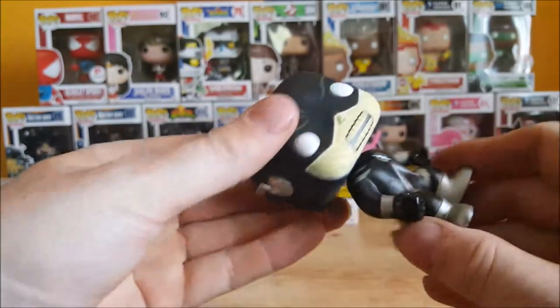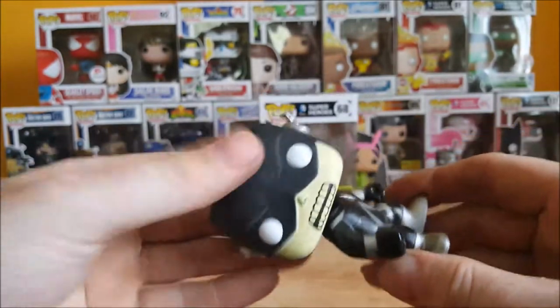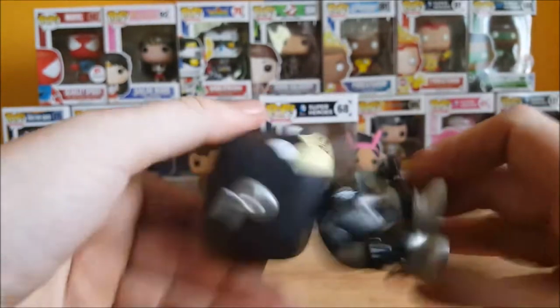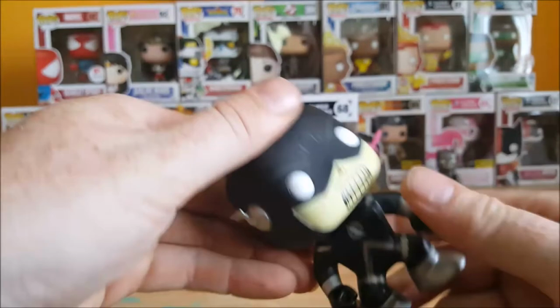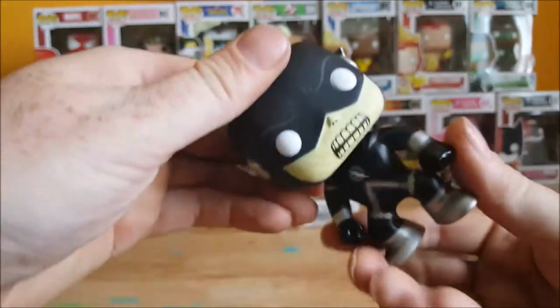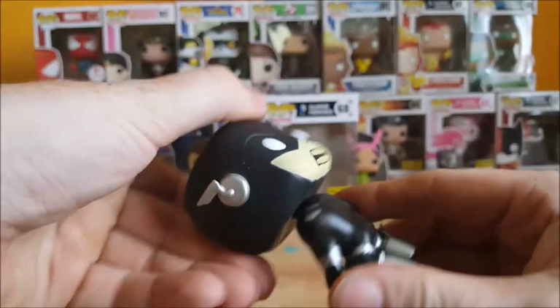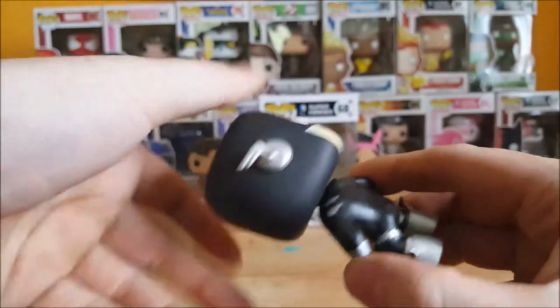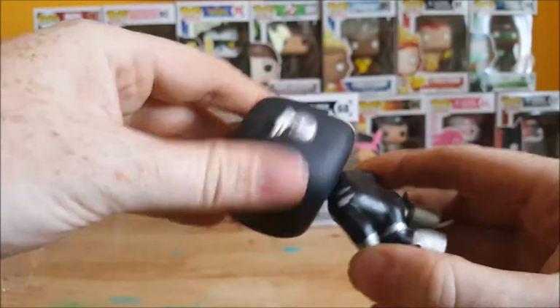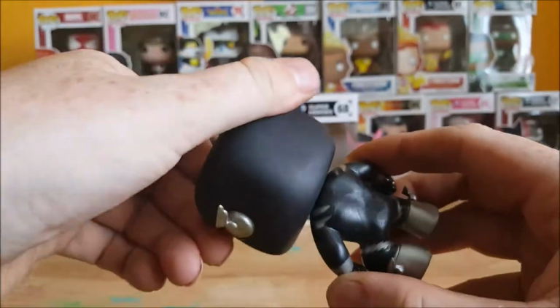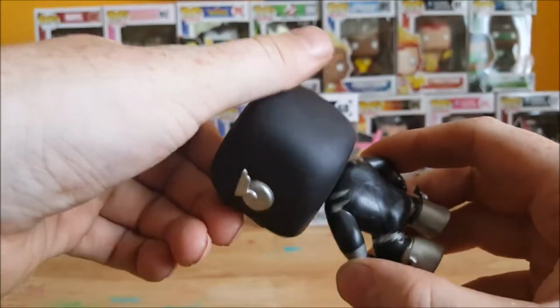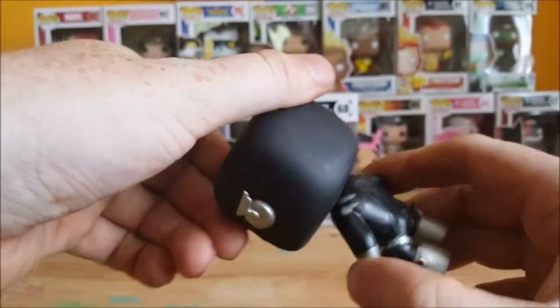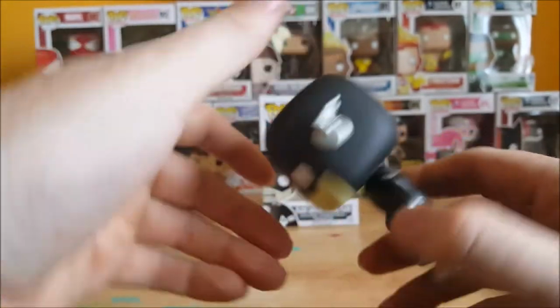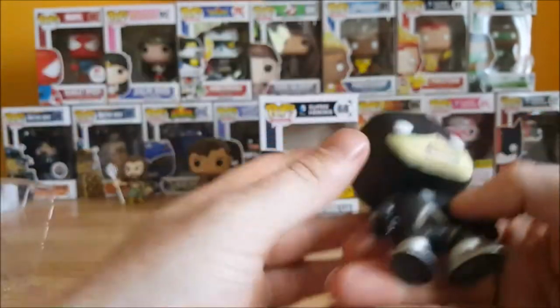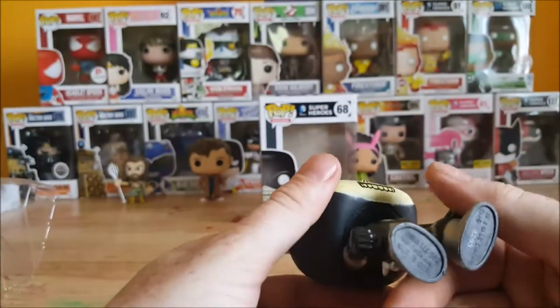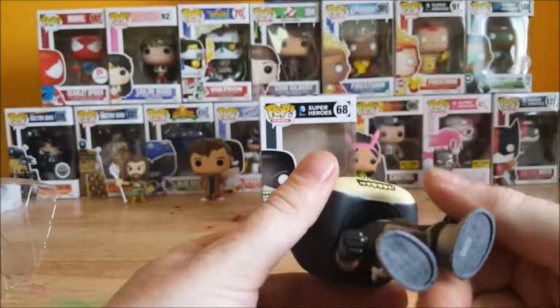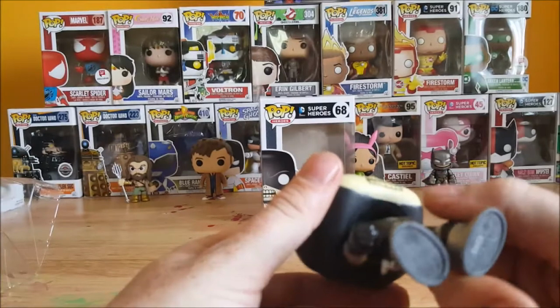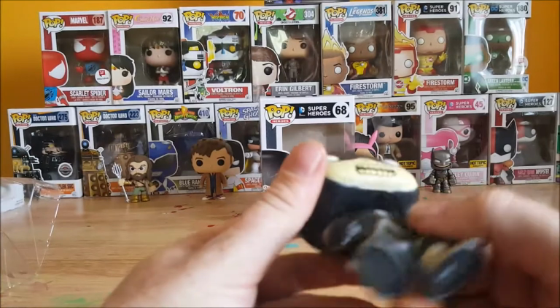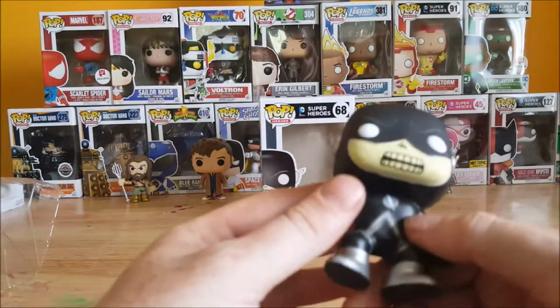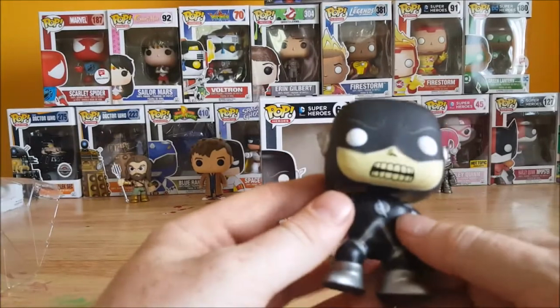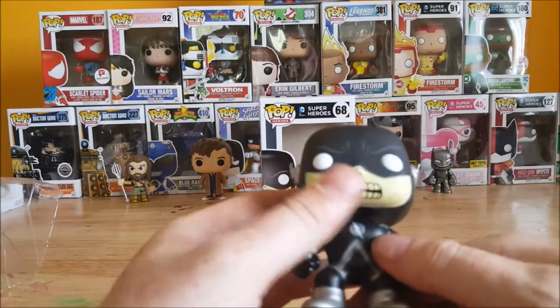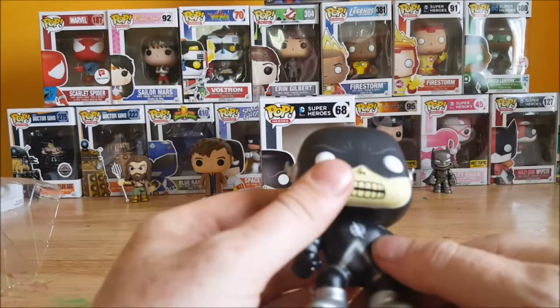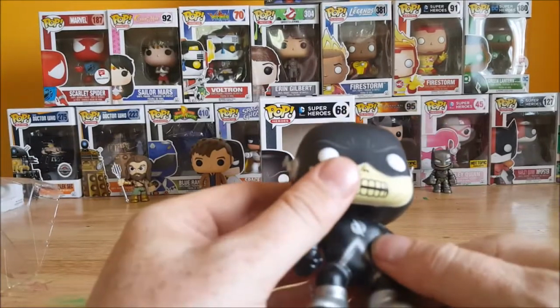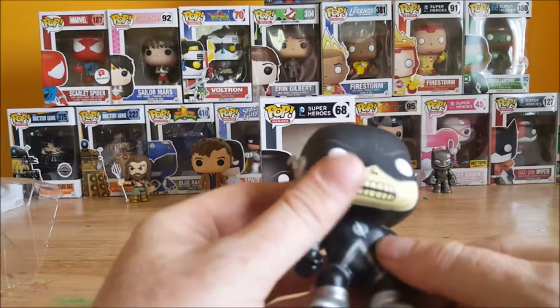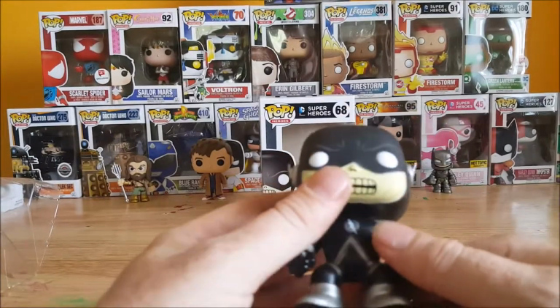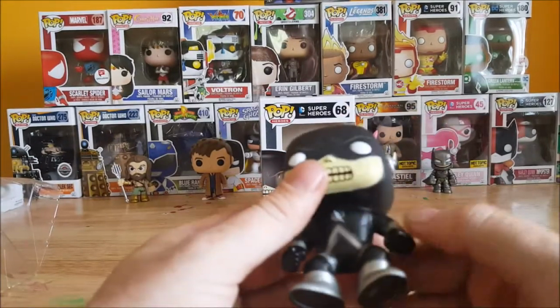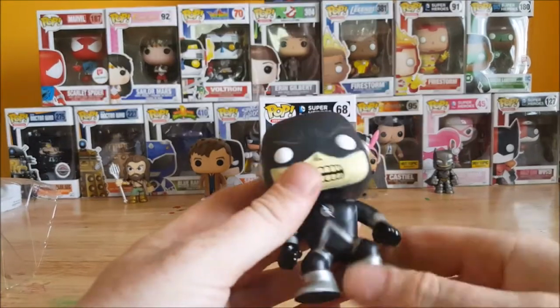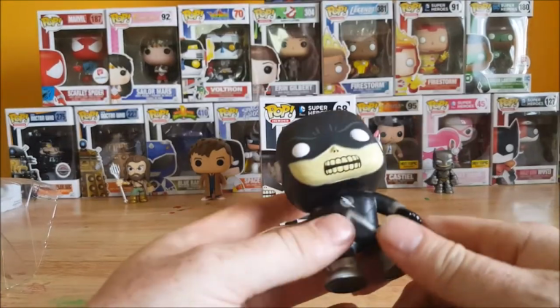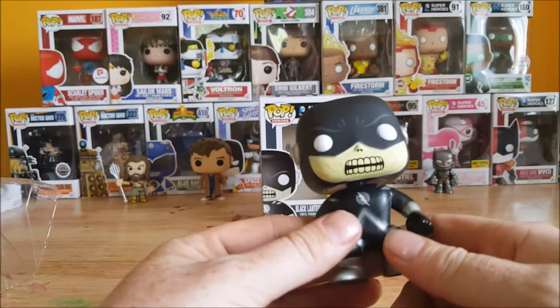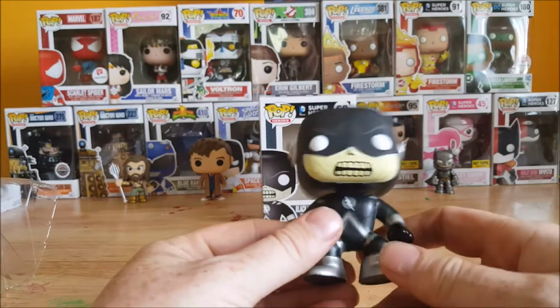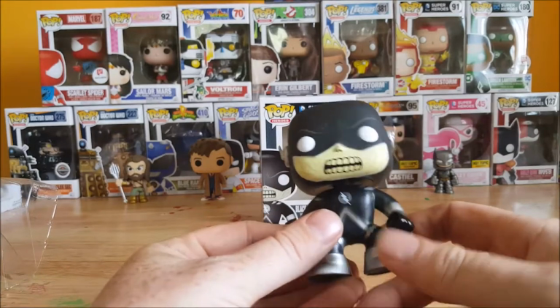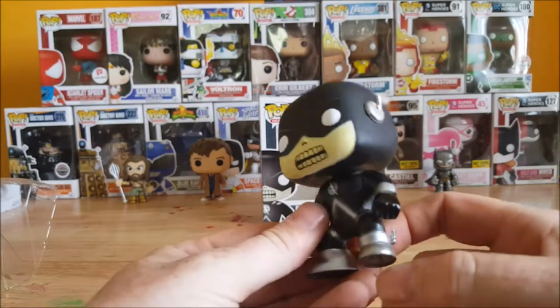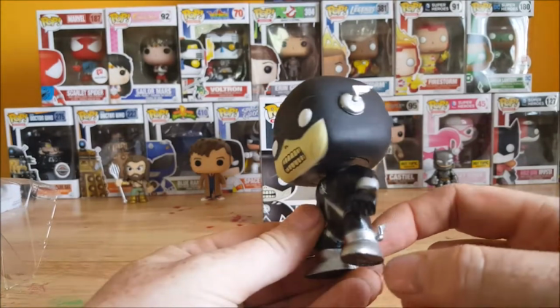The head can turn all the way around. I believe this is just a repaint of probably Flash since there's more Flash than Reverse Flash.